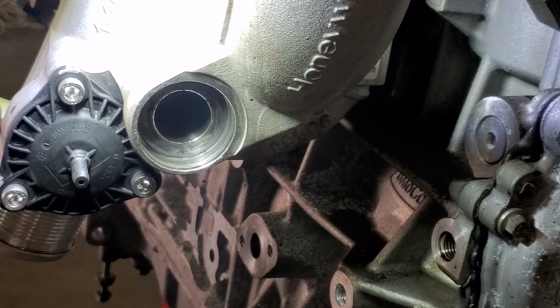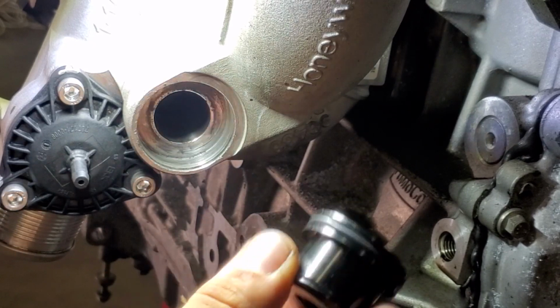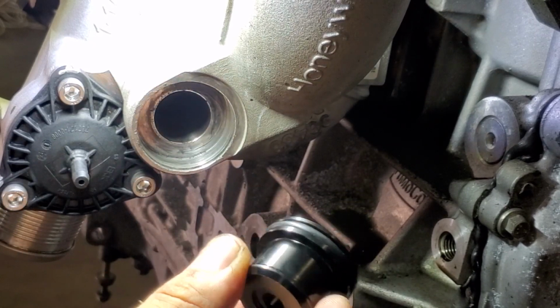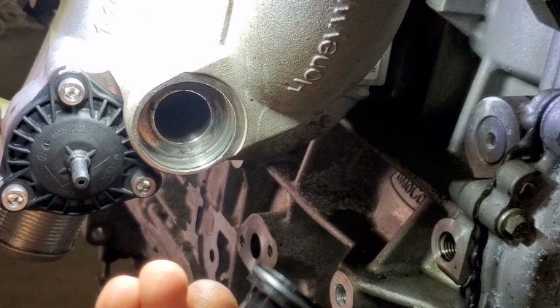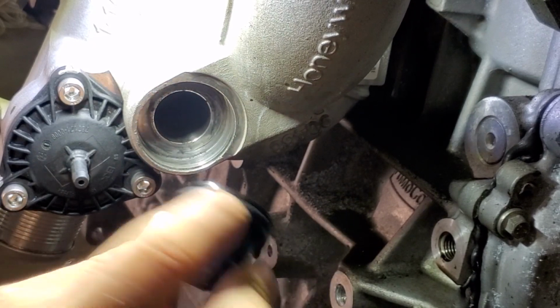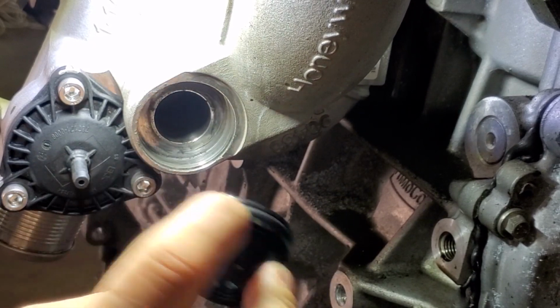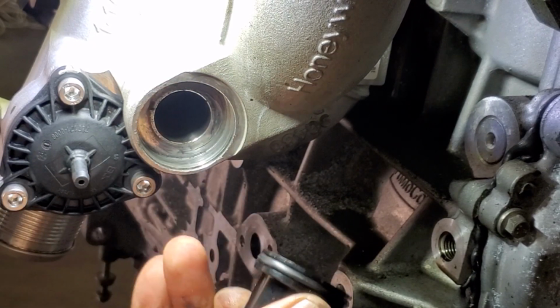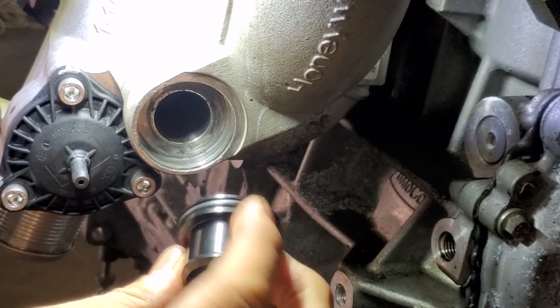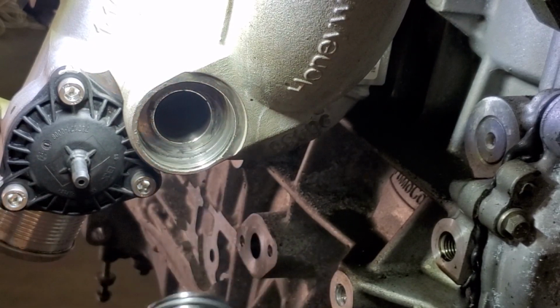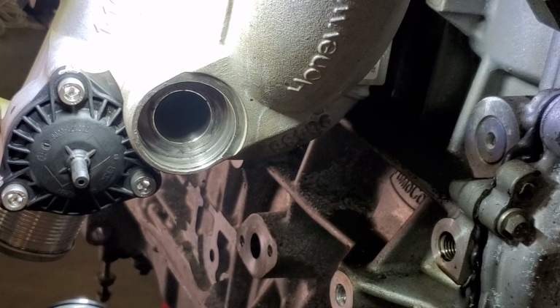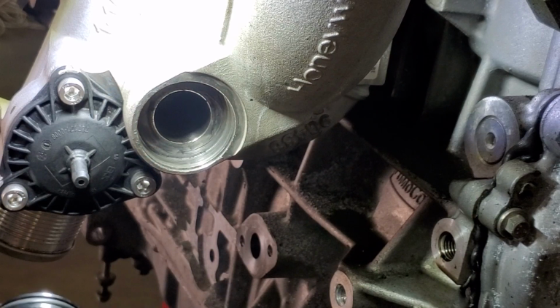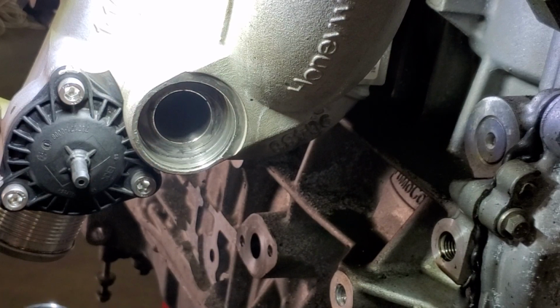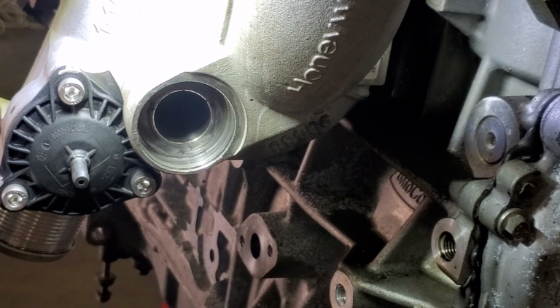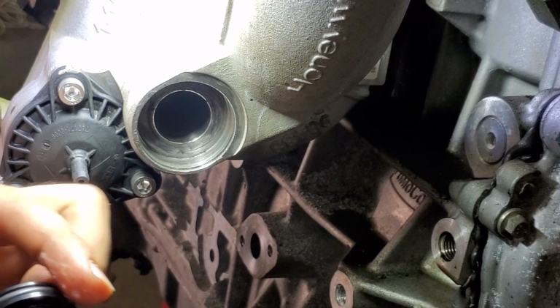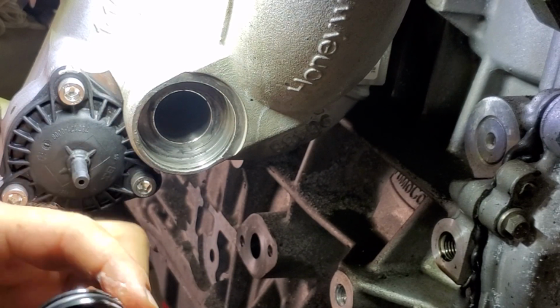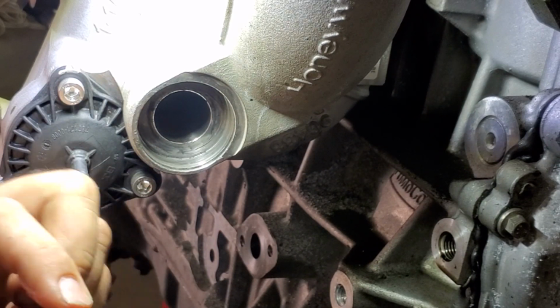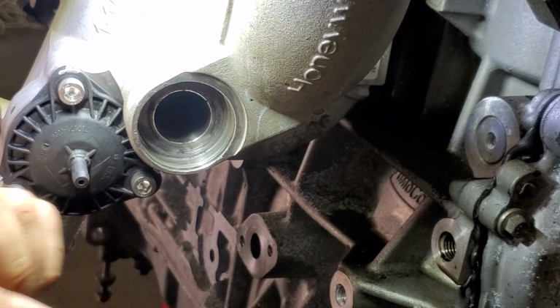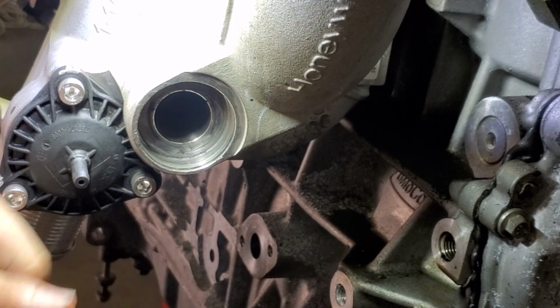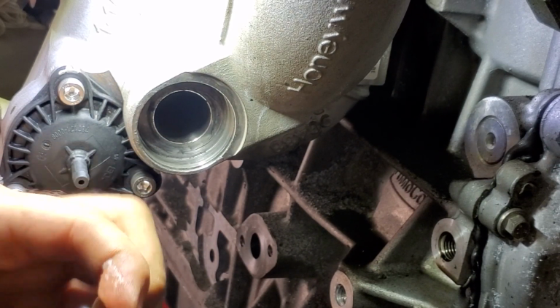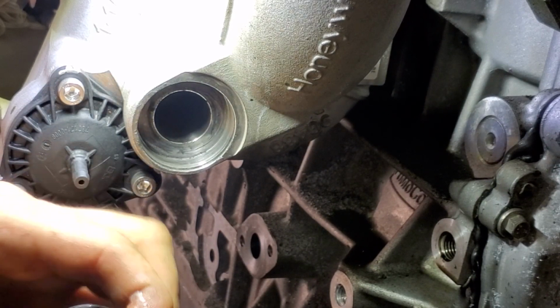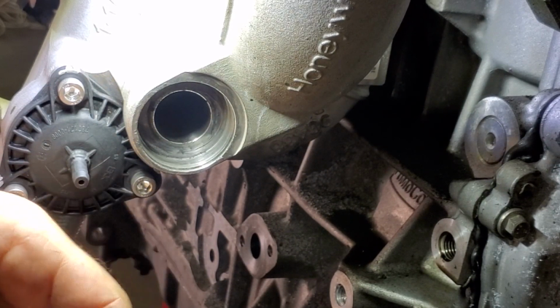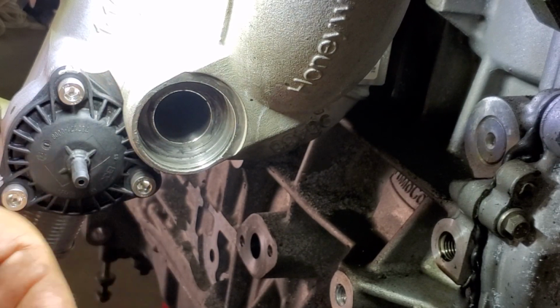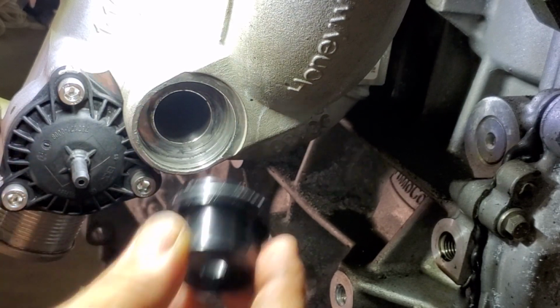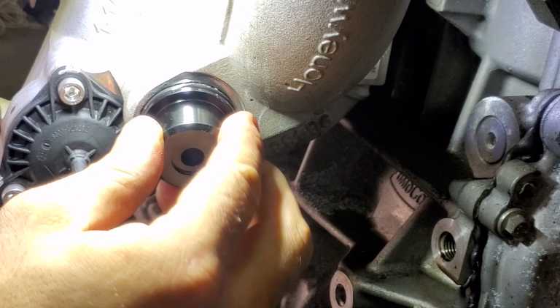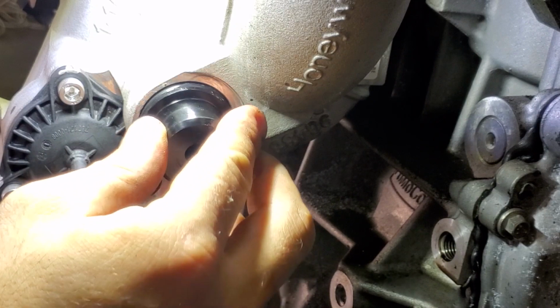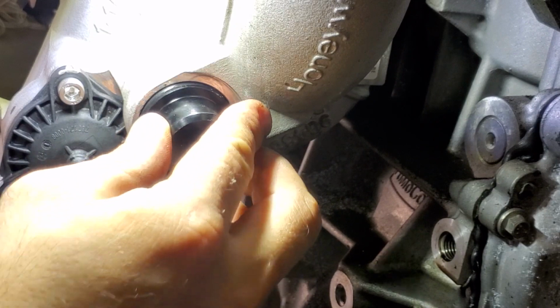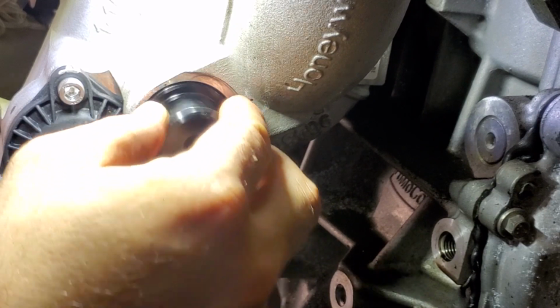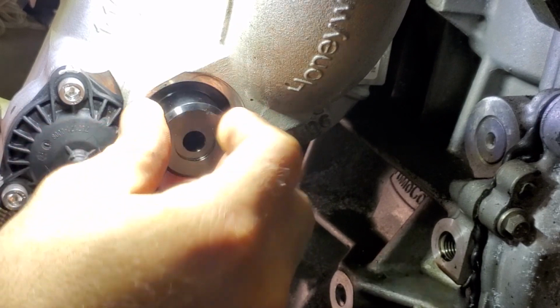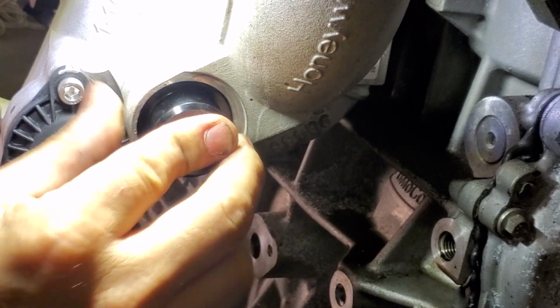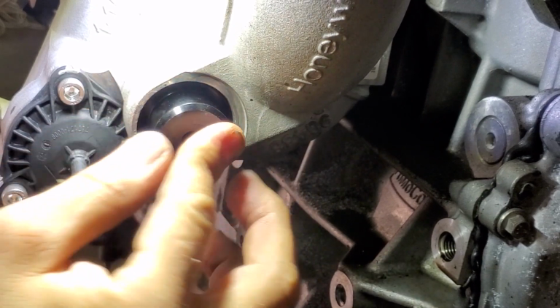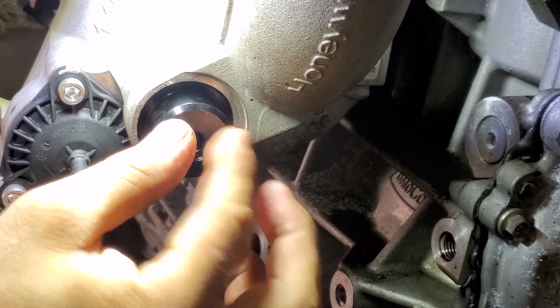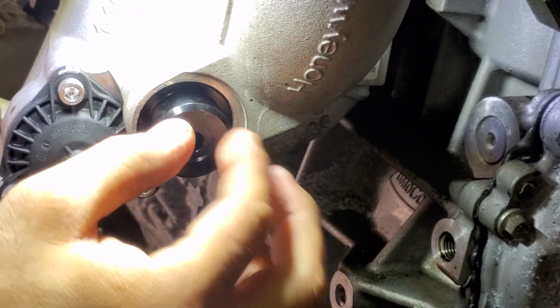Grab your replacement one — it's got an O-ring on it already. Give it a little bit of lube just so that the O-ring doesn't snag, then pop it back in the same place.